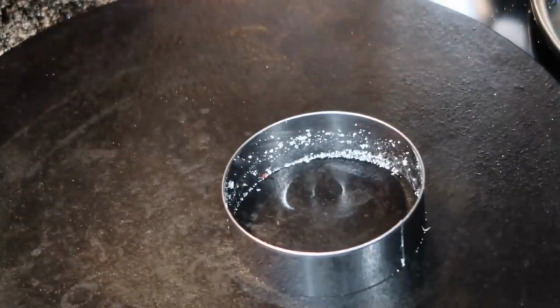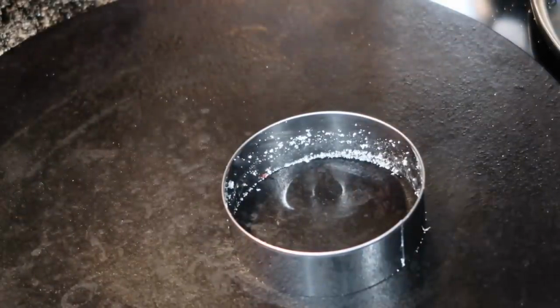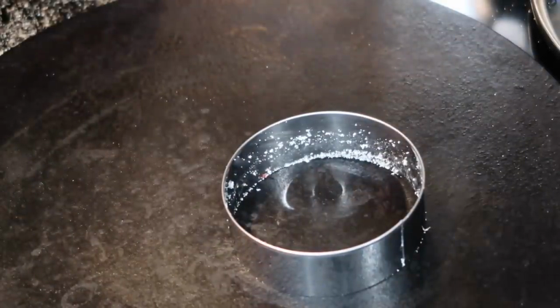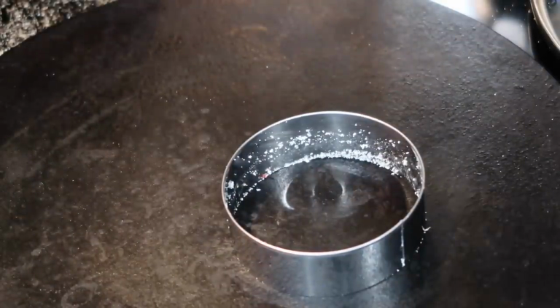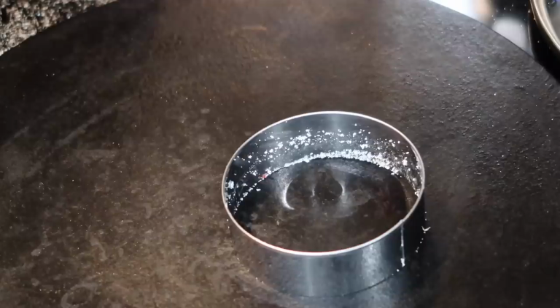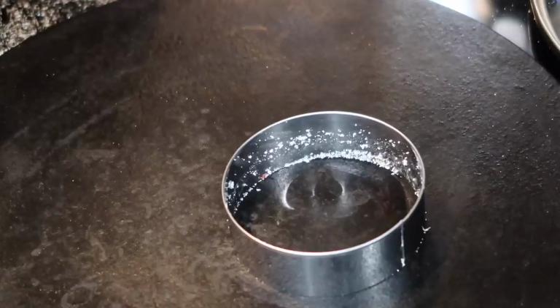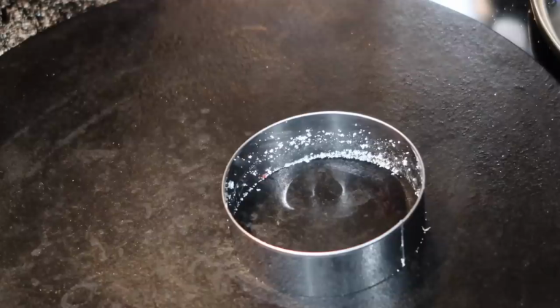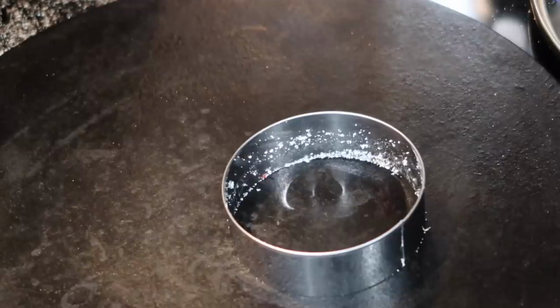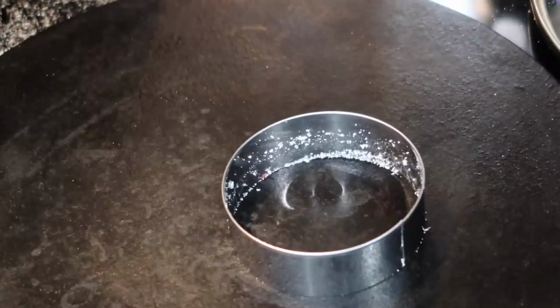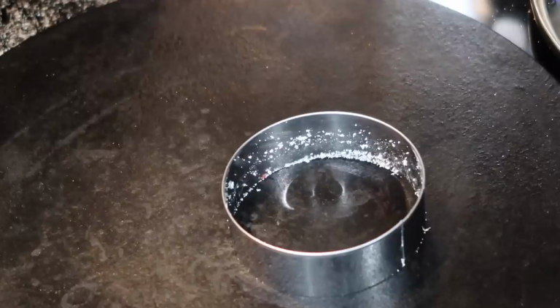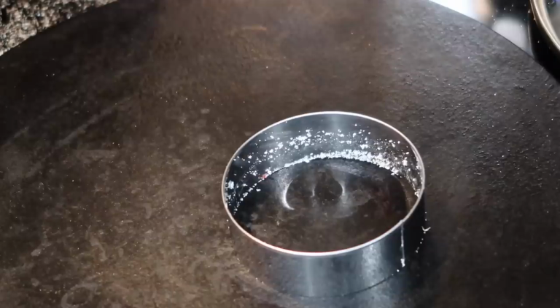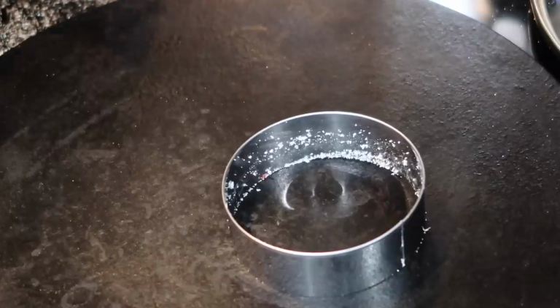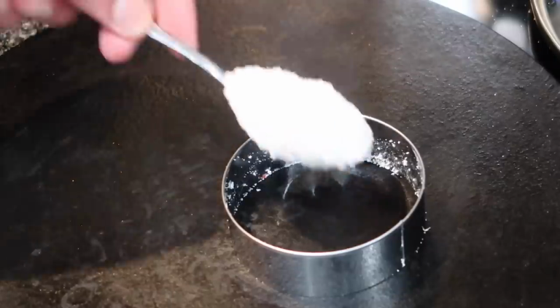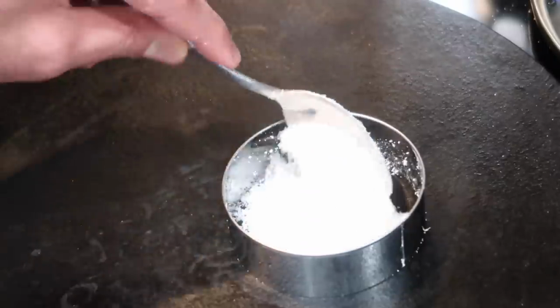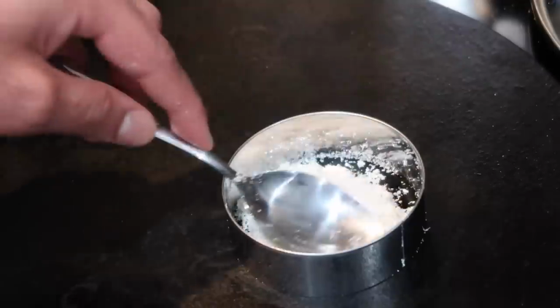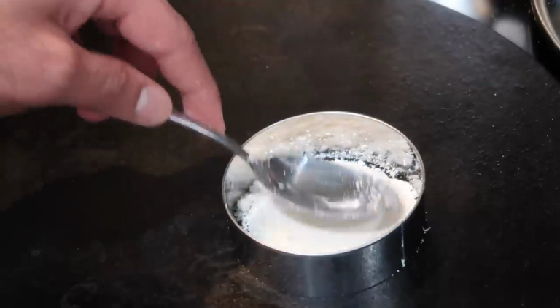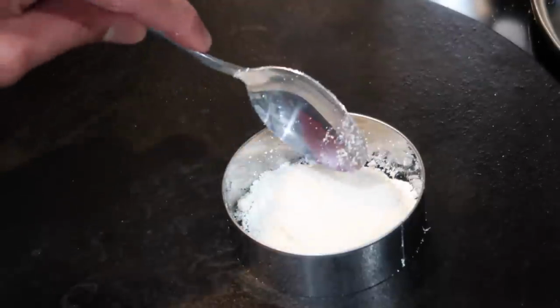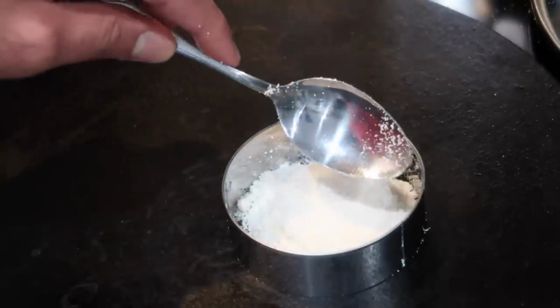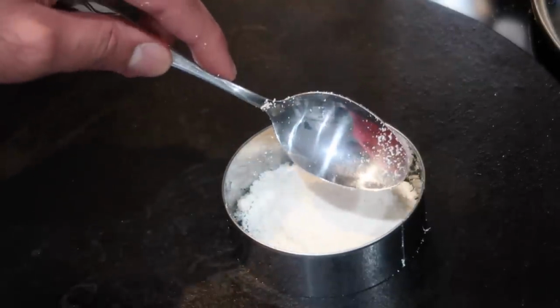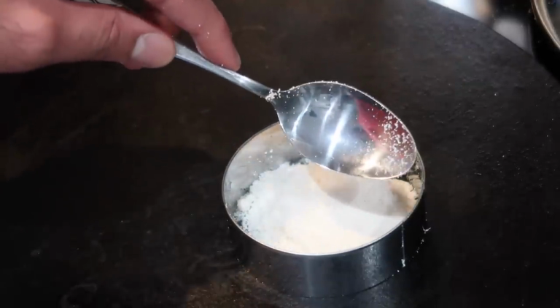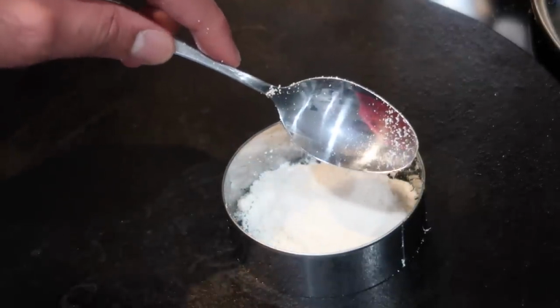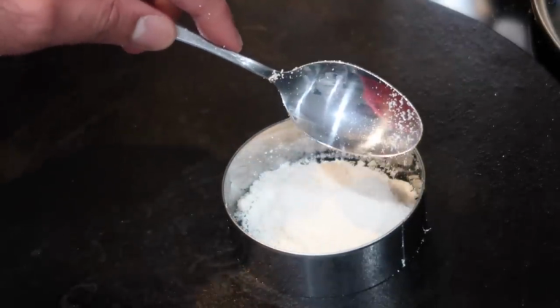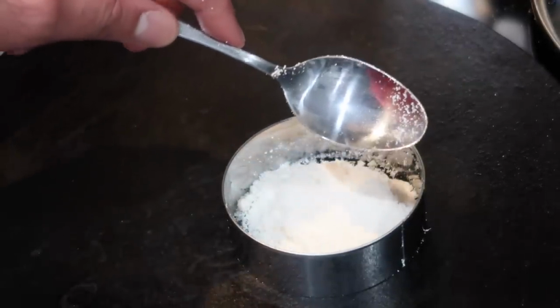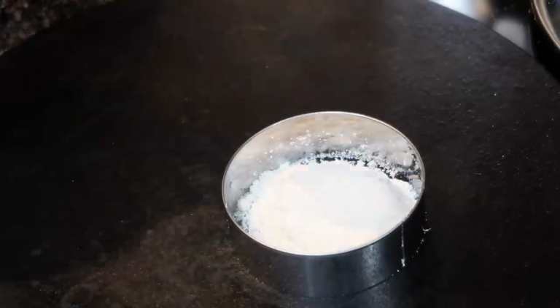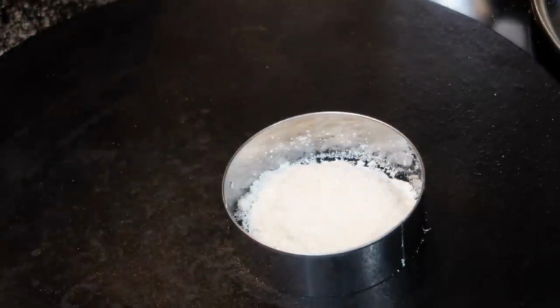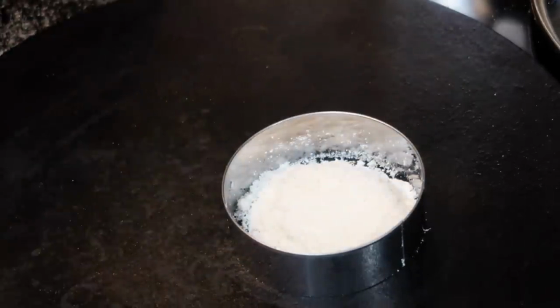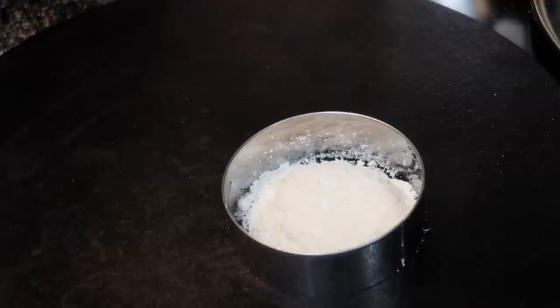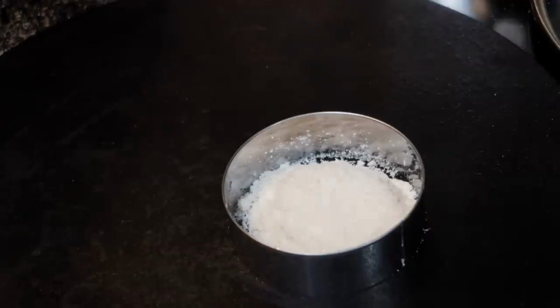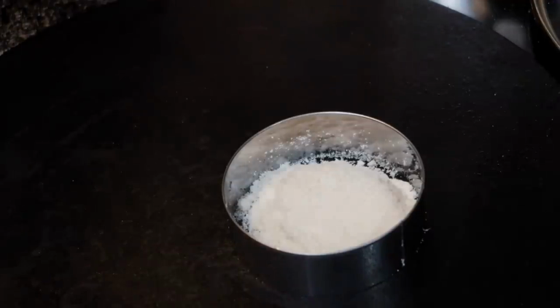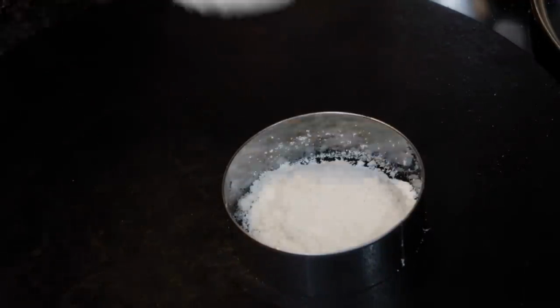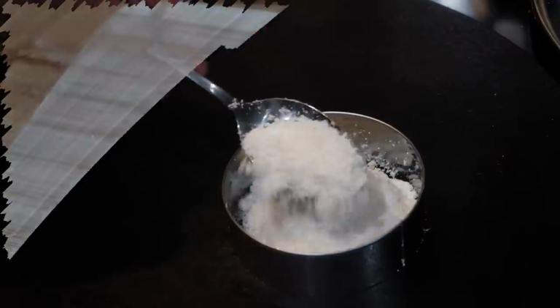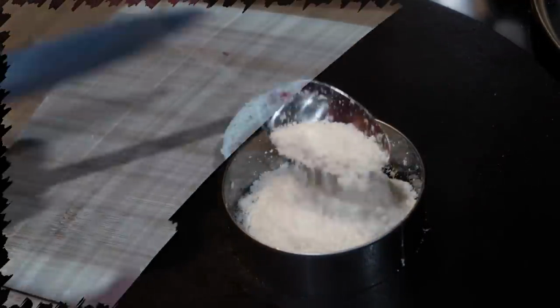Since you are putting the cookie cutter directly on the hot surface to cook, make sure you're using a metal or stainless steel cookie cutter and not a plastic one, because obviously plastic will melt on the hot surface.